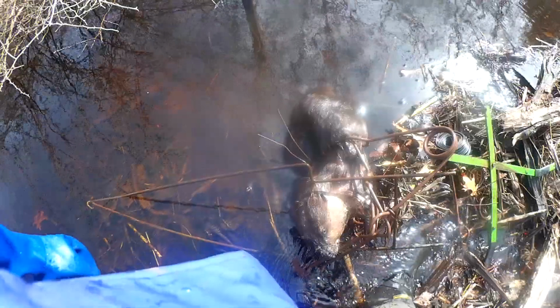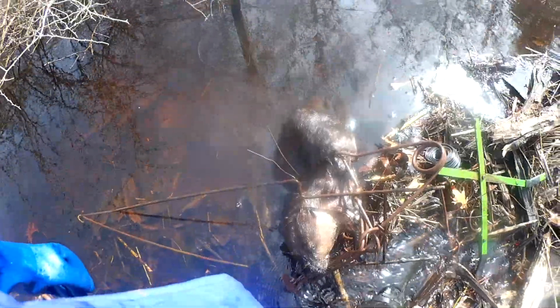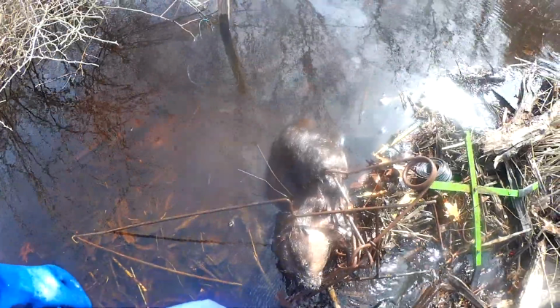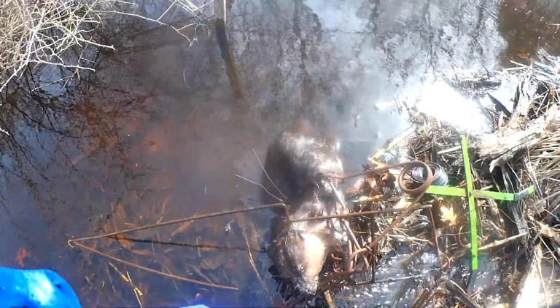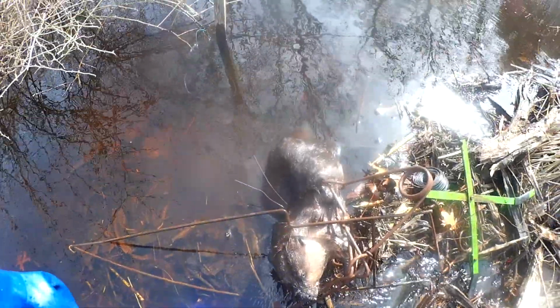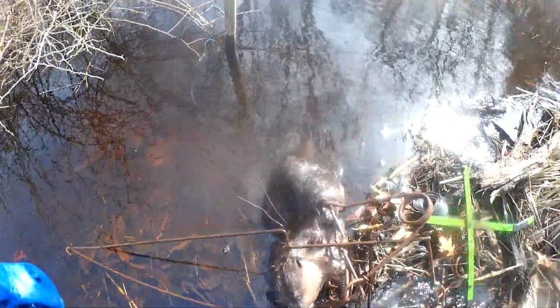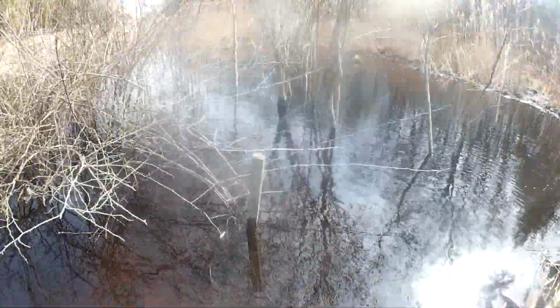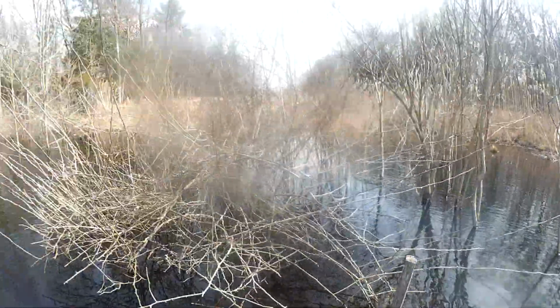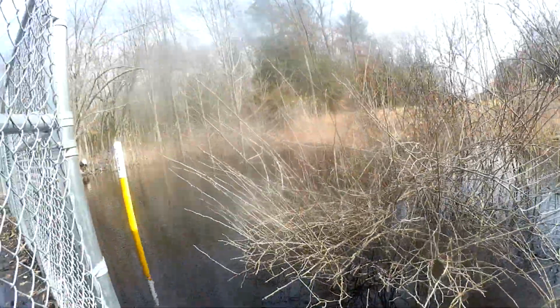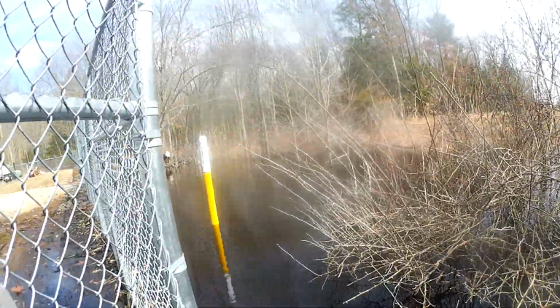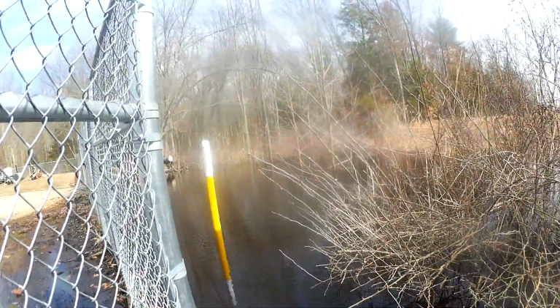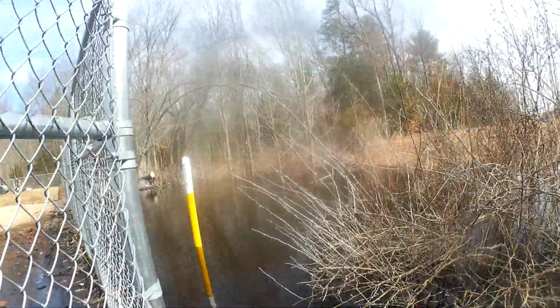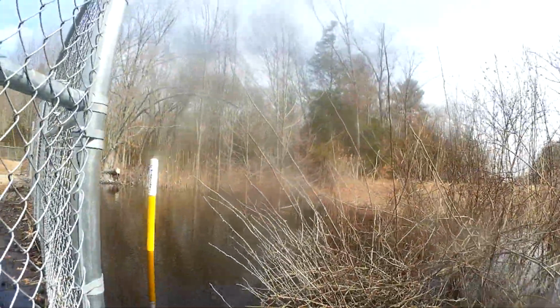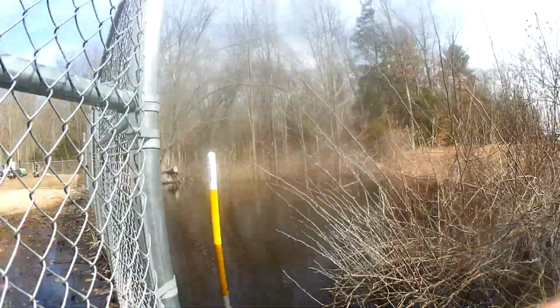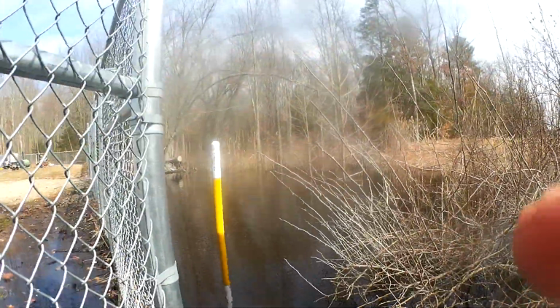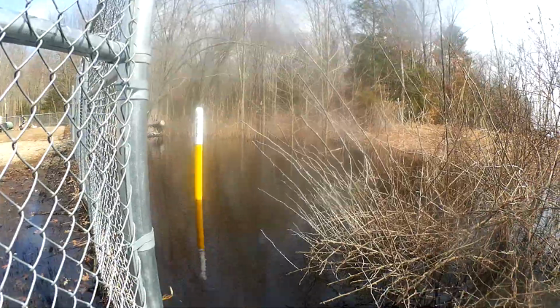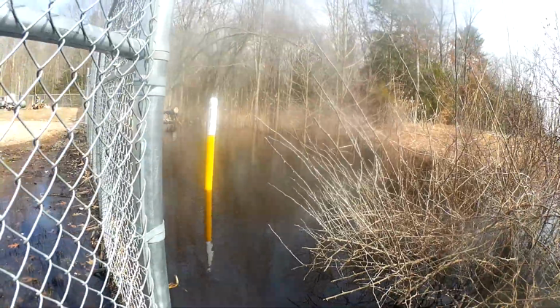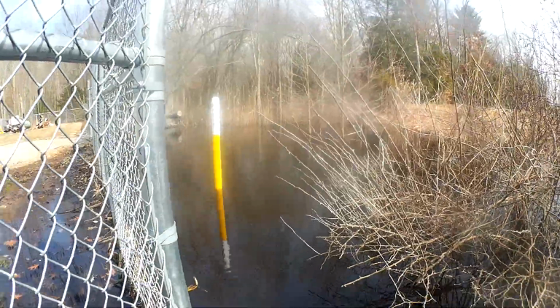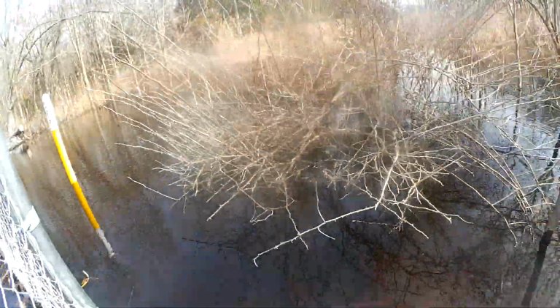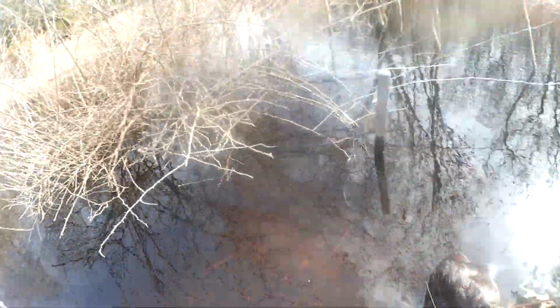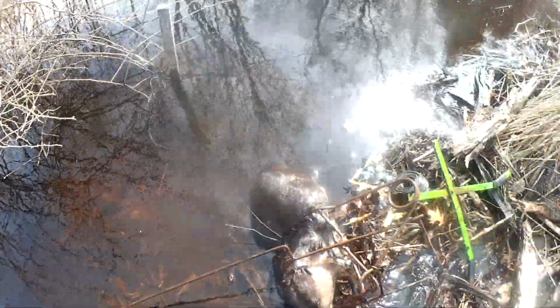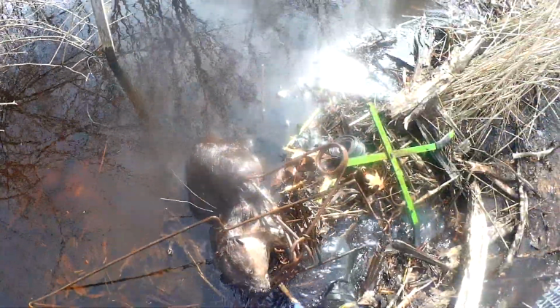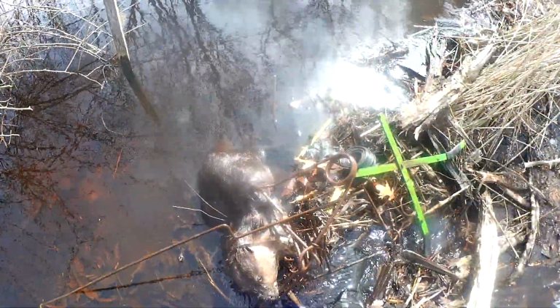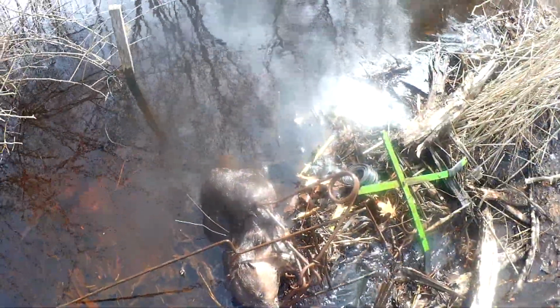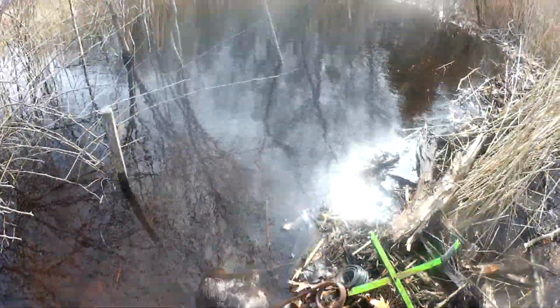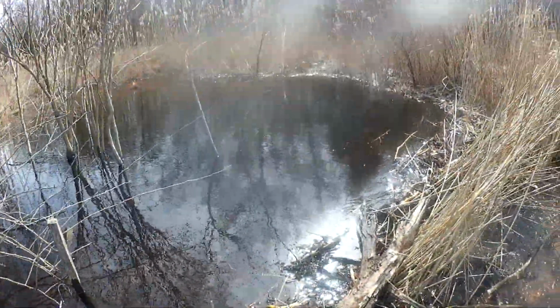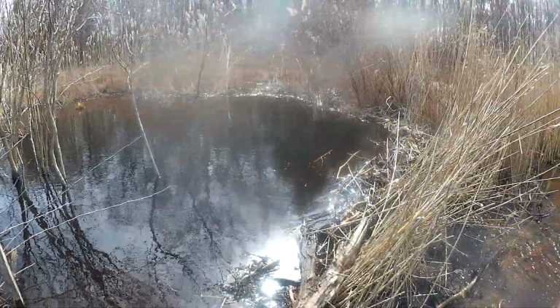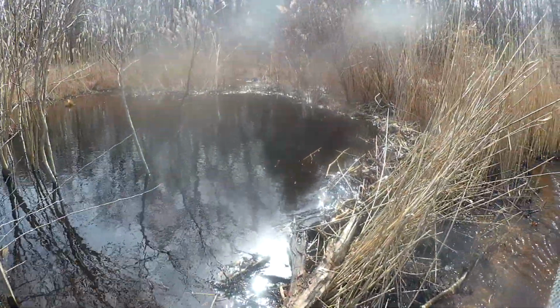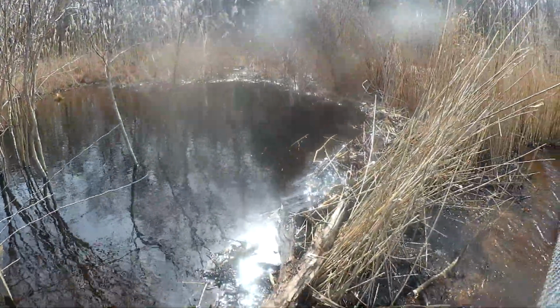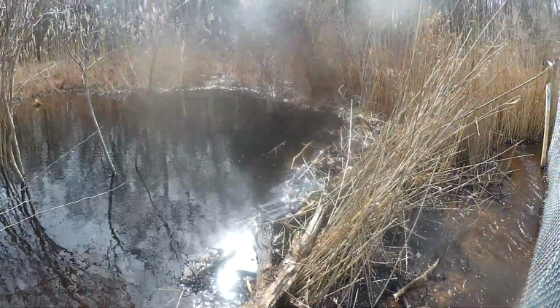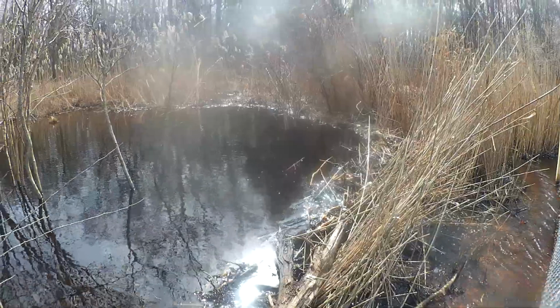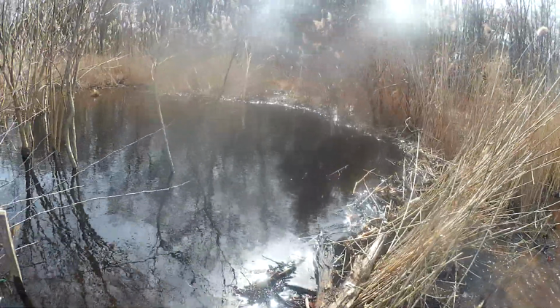If you need beaver removal in Connecticut, contact D&D Wildlife Control. I will tell you that in Connecticut there is no relocation of beavers.